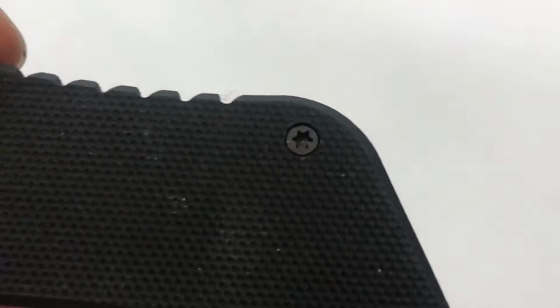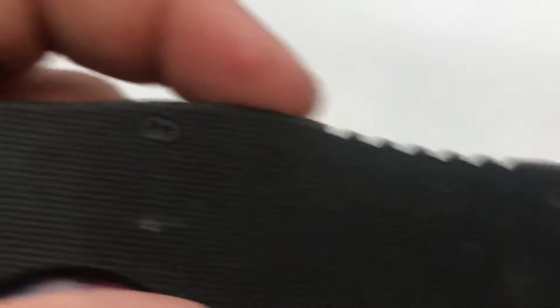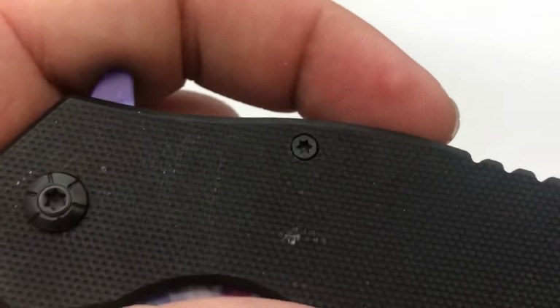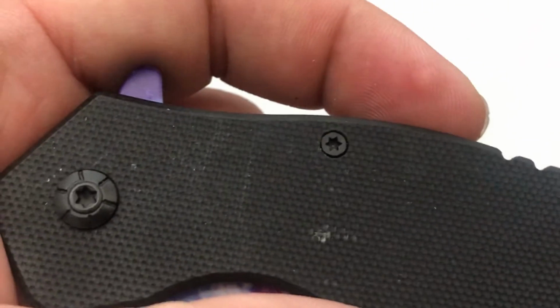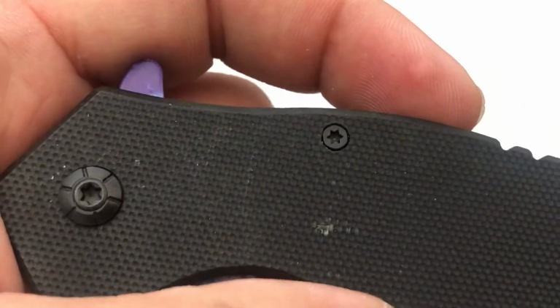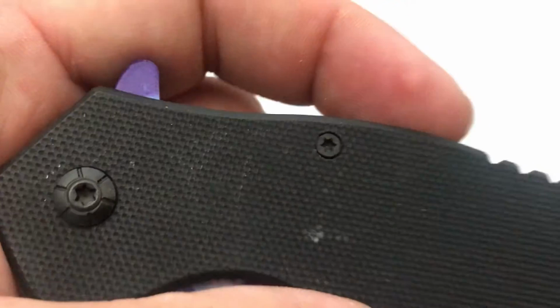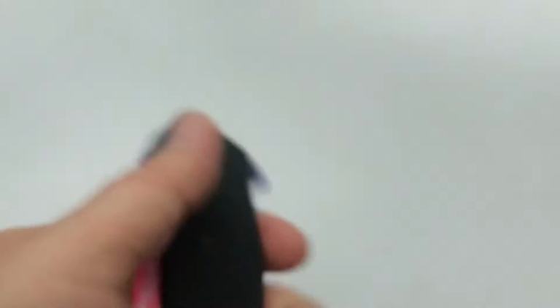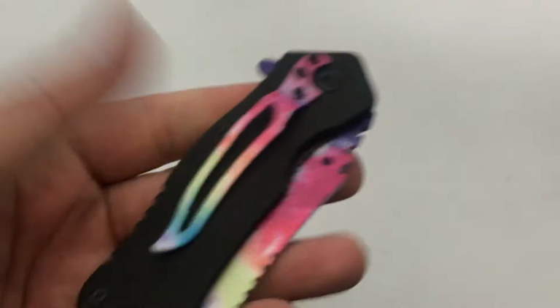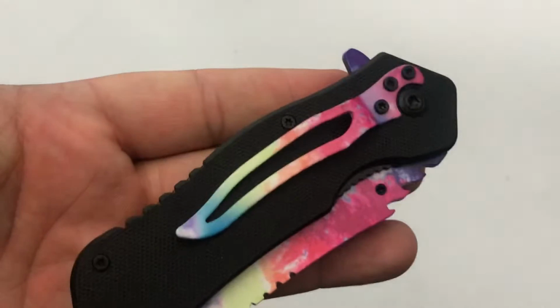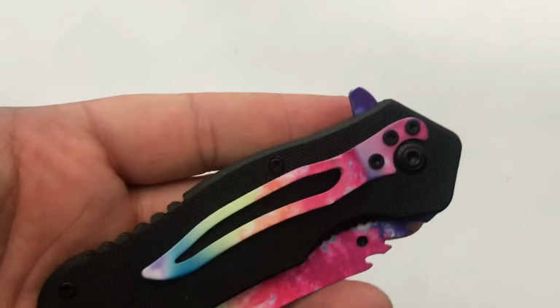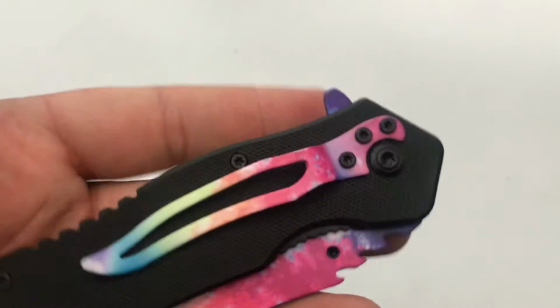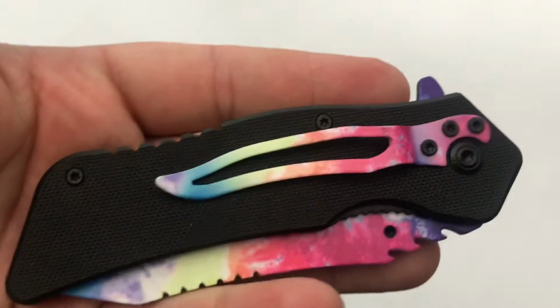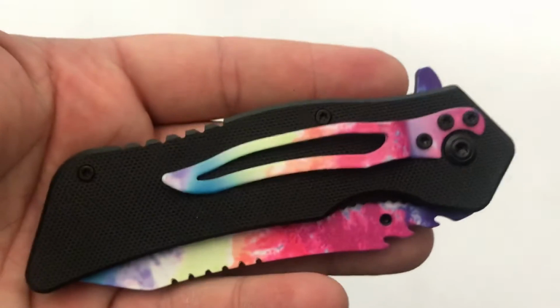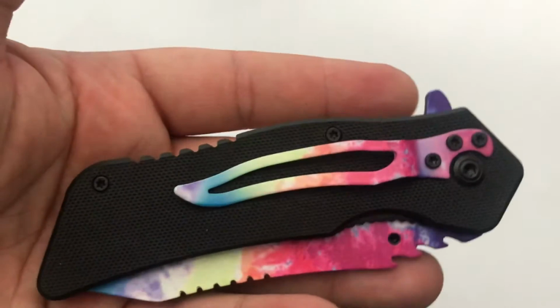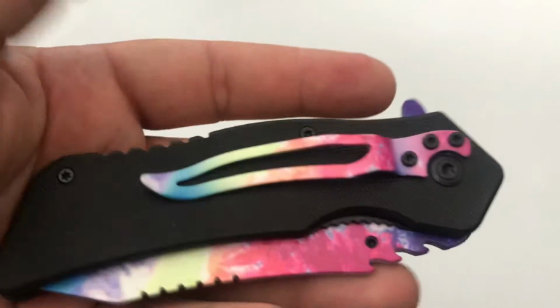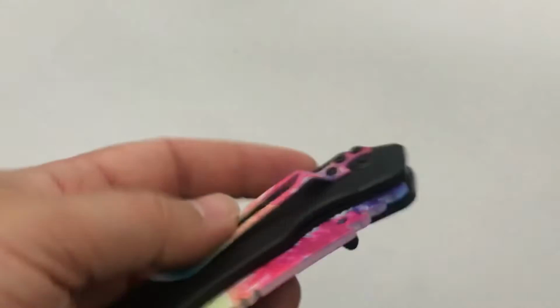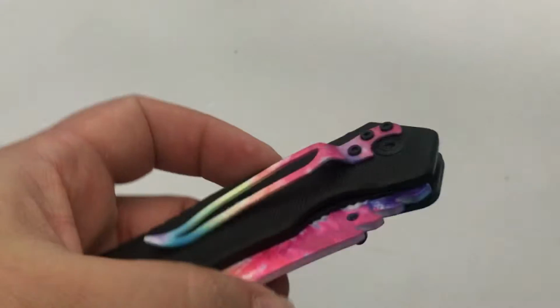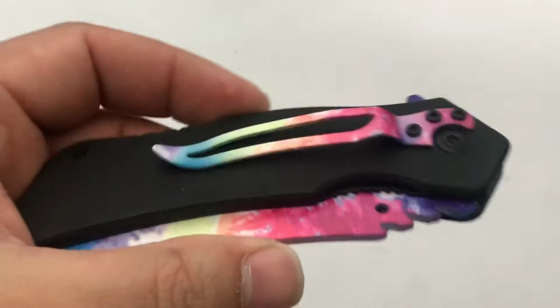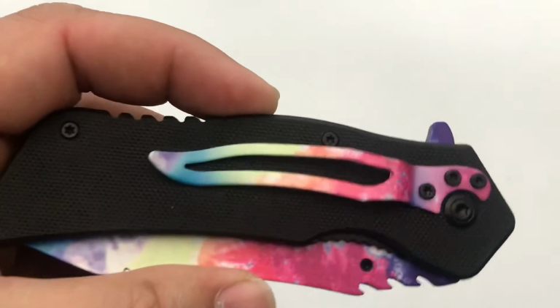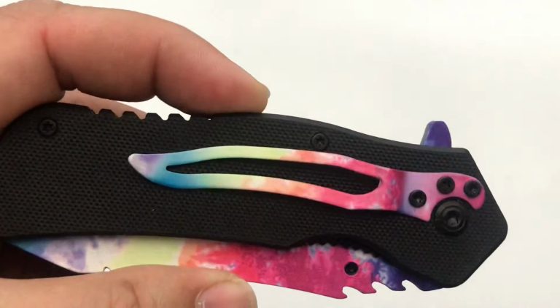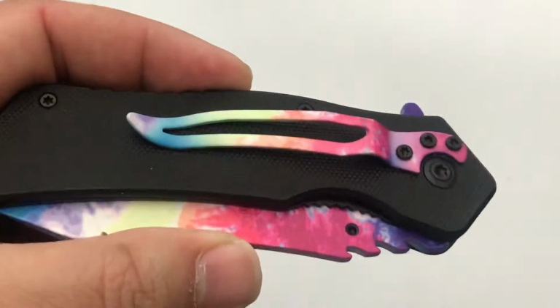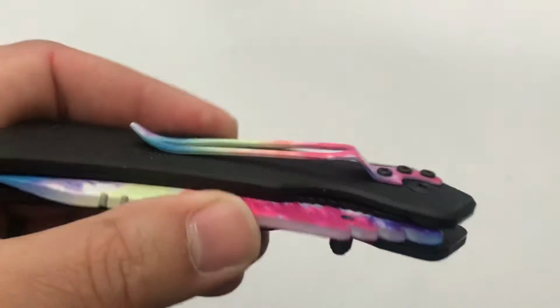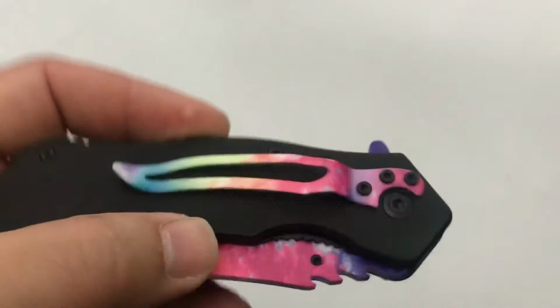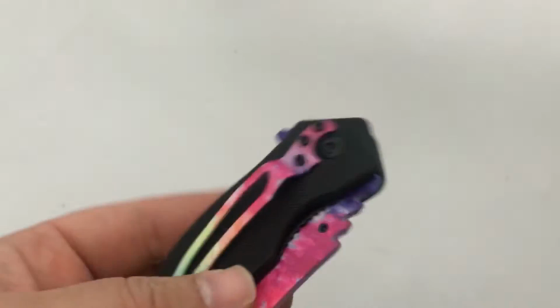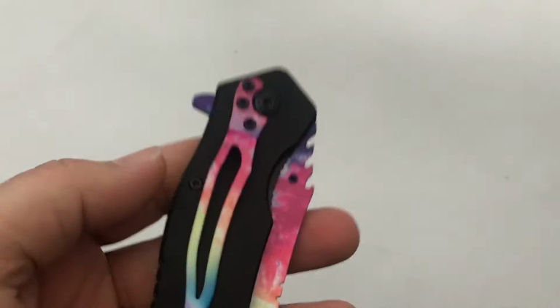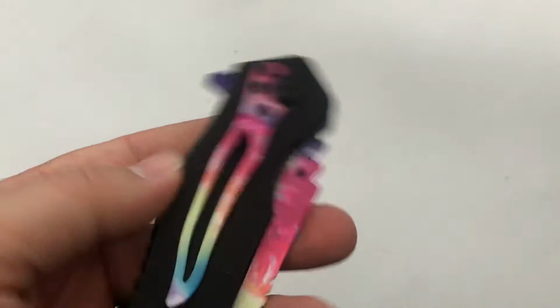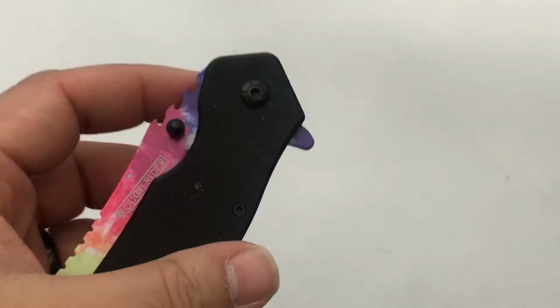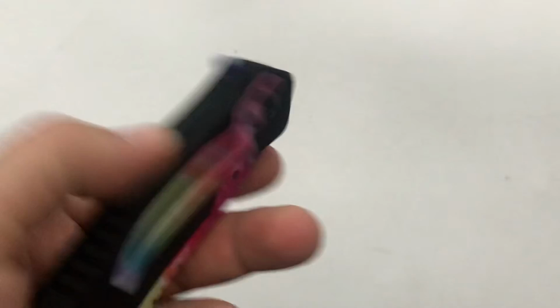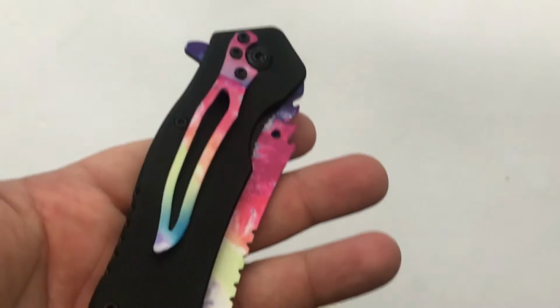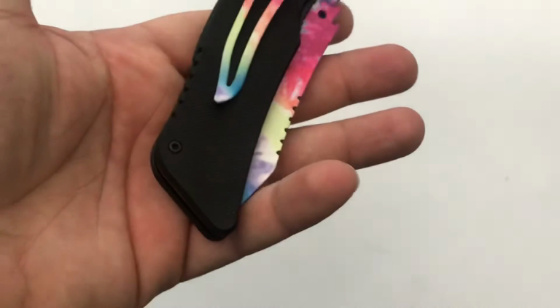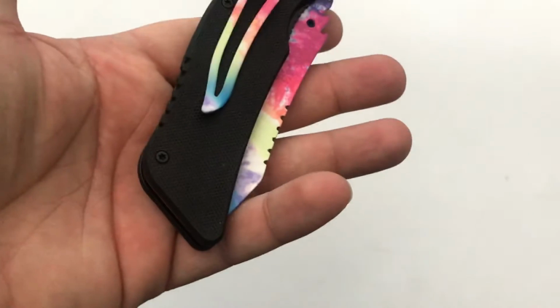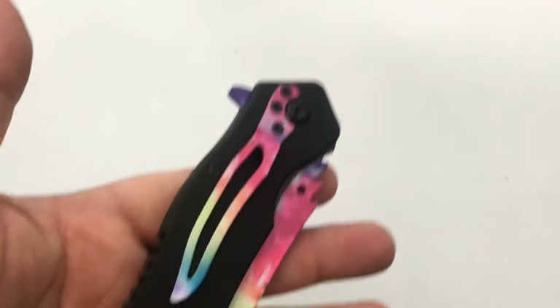Even the screws aren't boogered up, so that is cool. You do have a tie-dye pocket clip that is skeletonized — not deep carry, but hey, pretty decent.